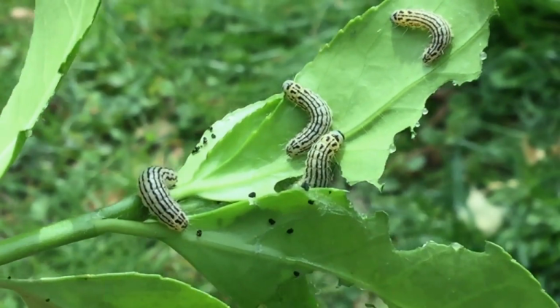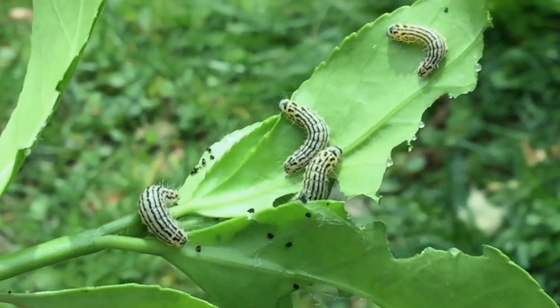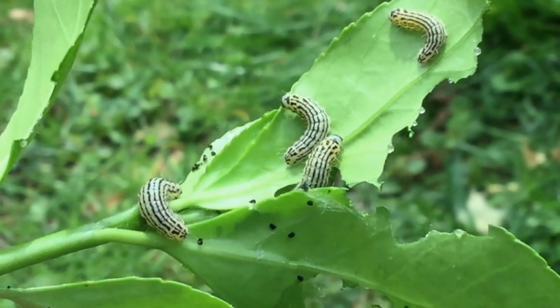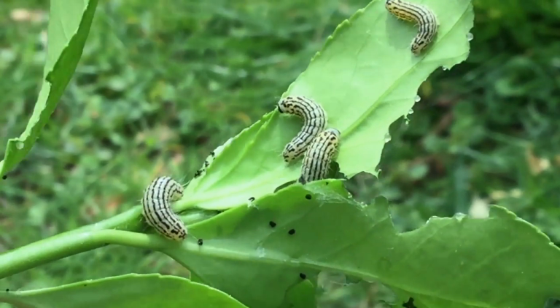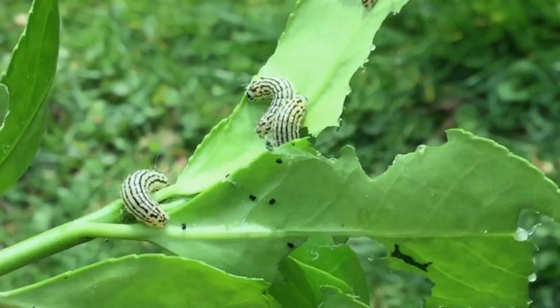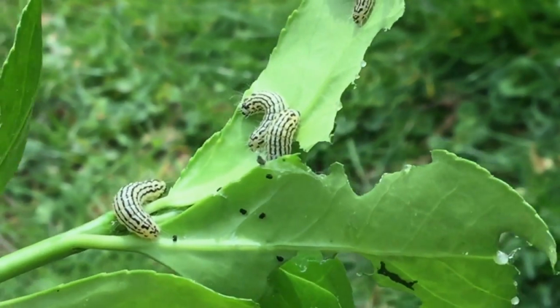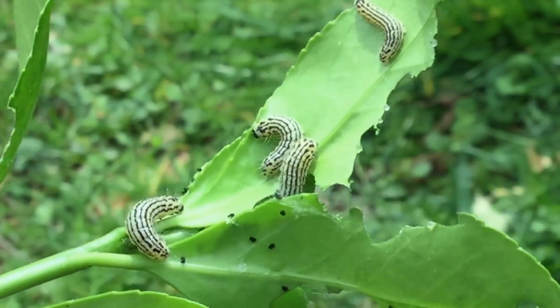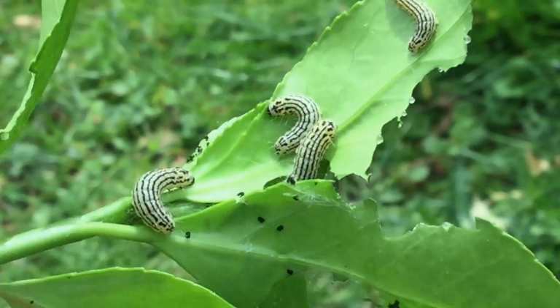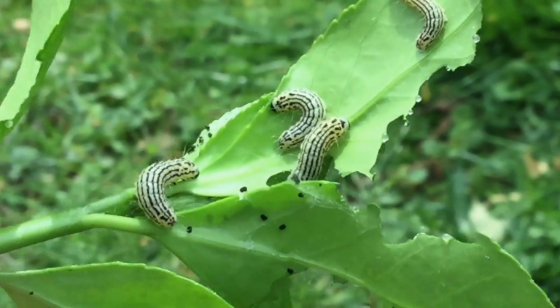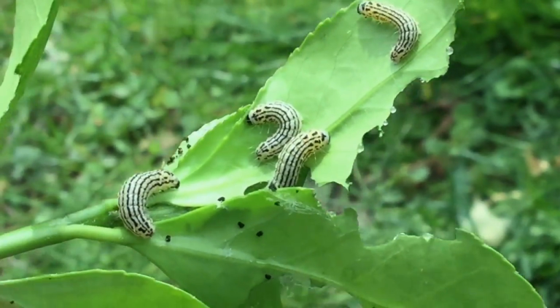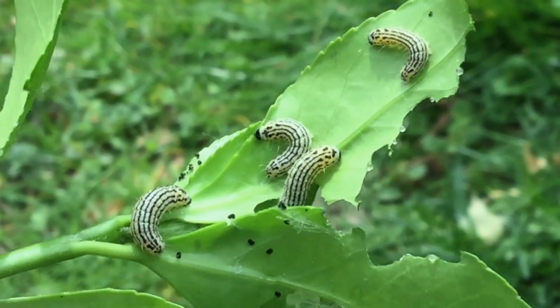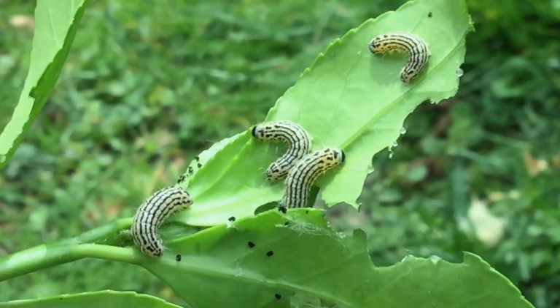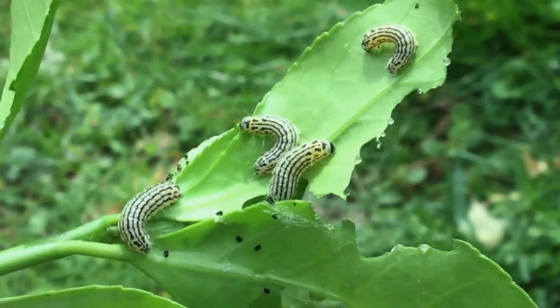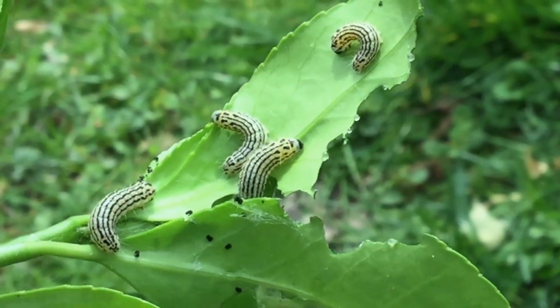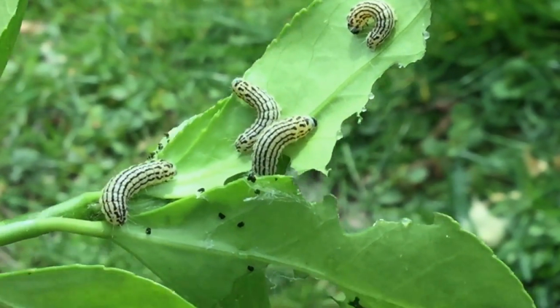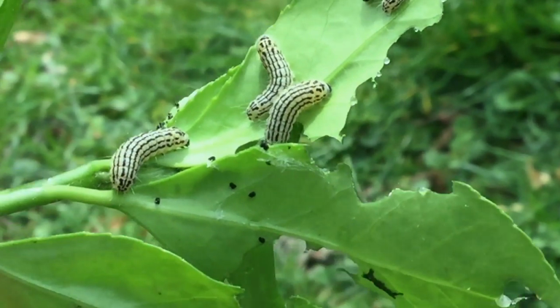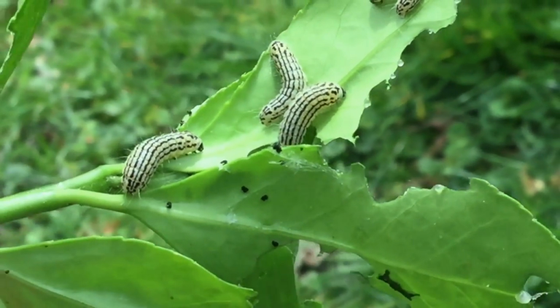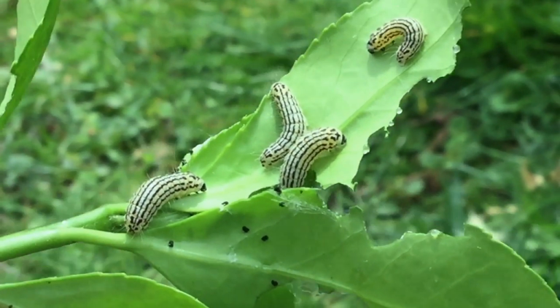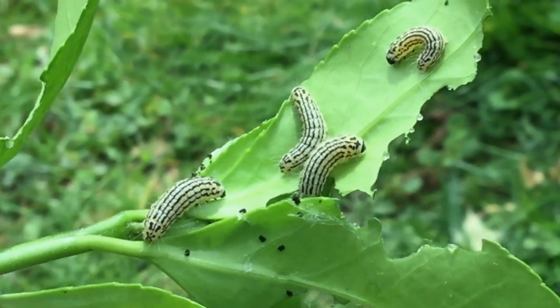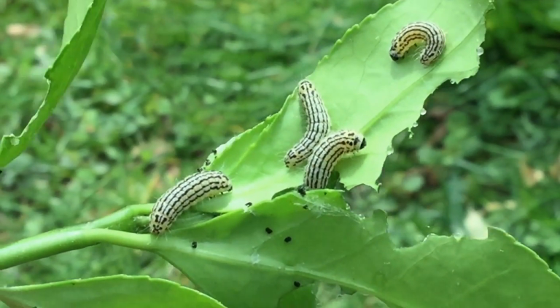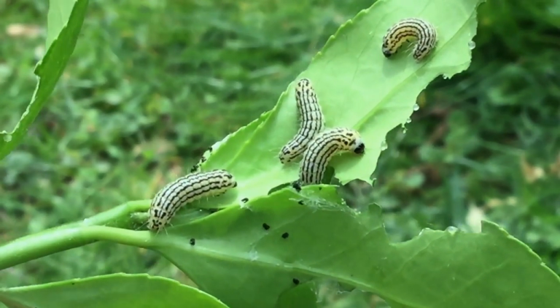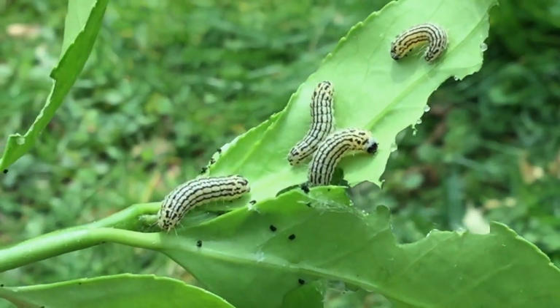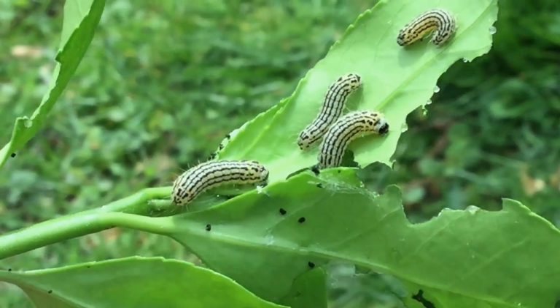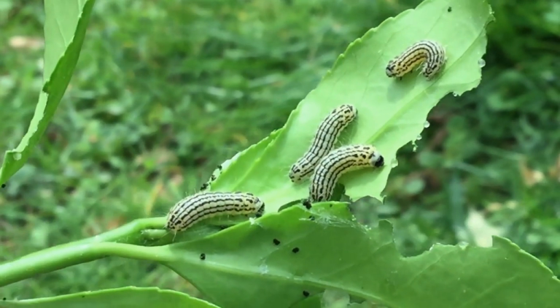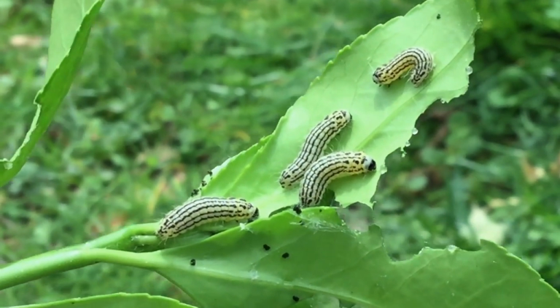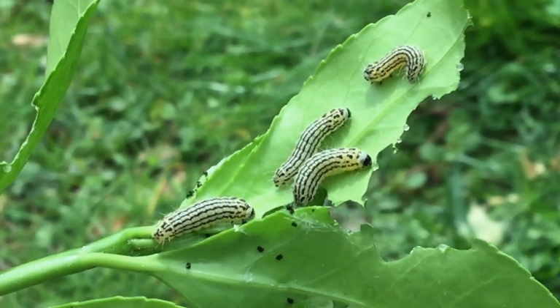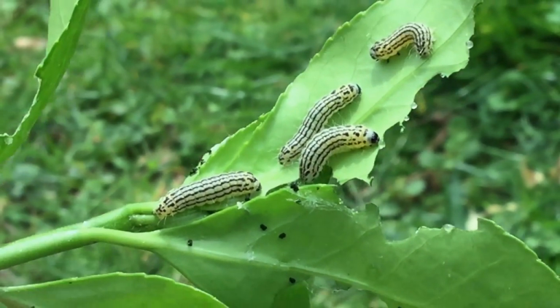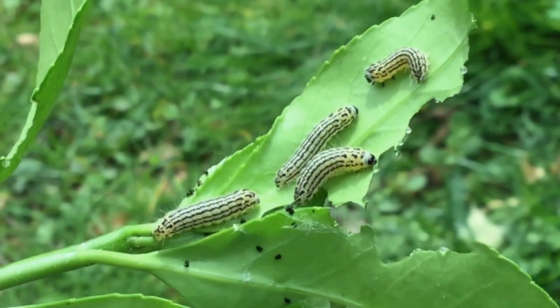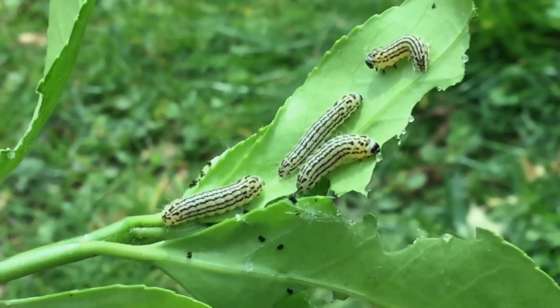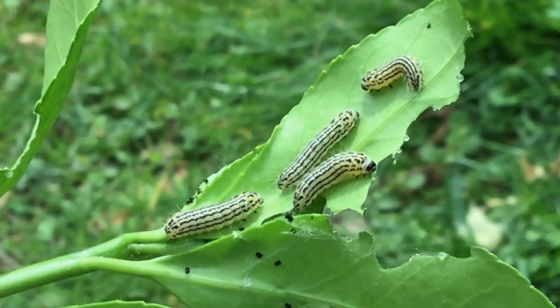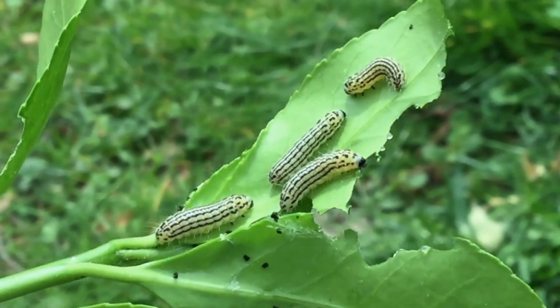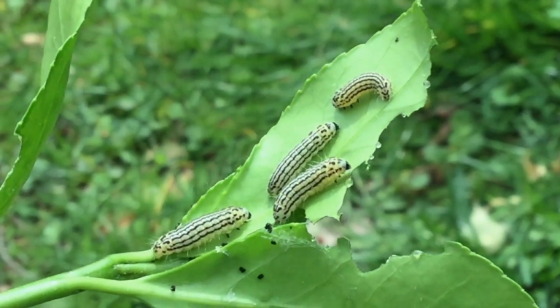This is something that when you see them and you see the damage they cause this time of year — and again this is the very first week of April — you should really do everything you can to eliminate them and destroy them, because they aren't fed upon much.